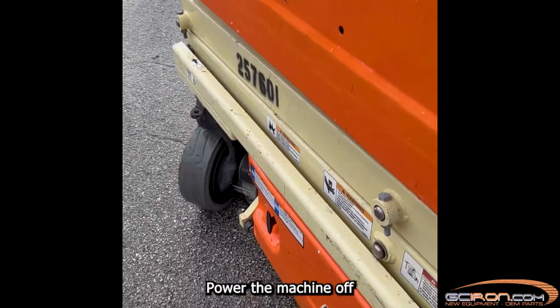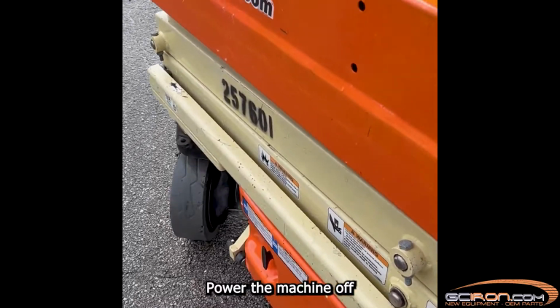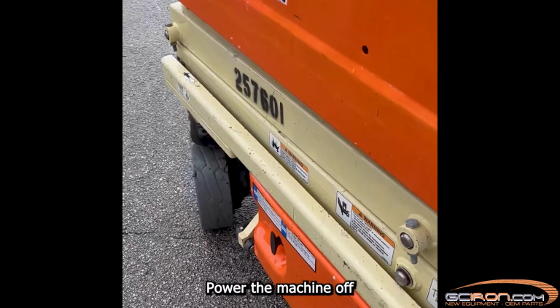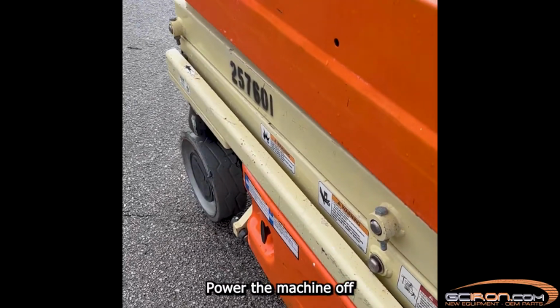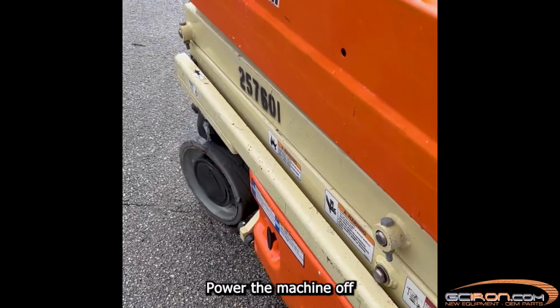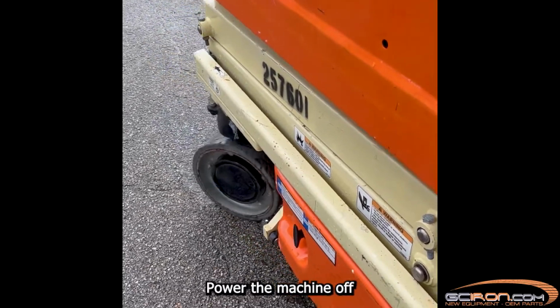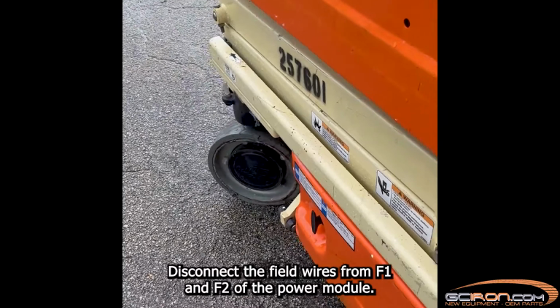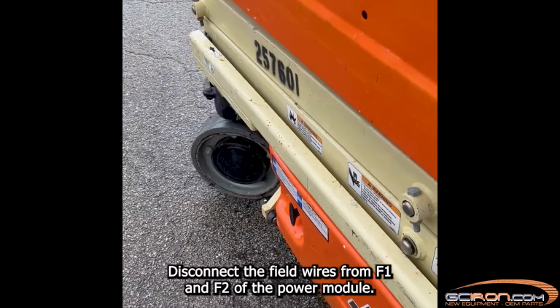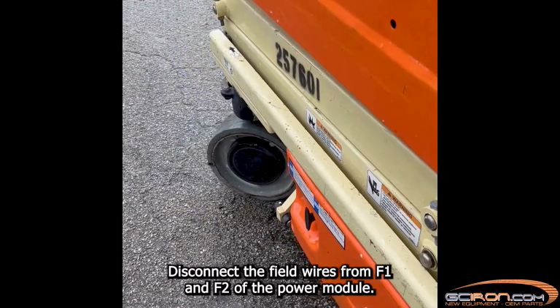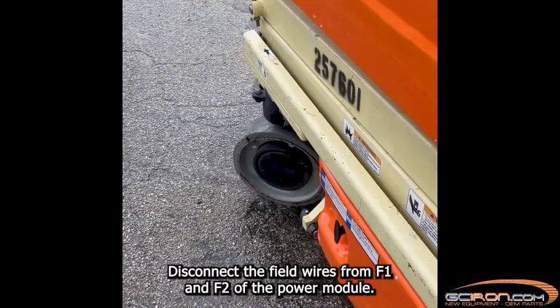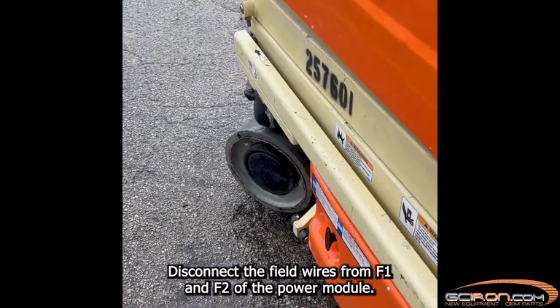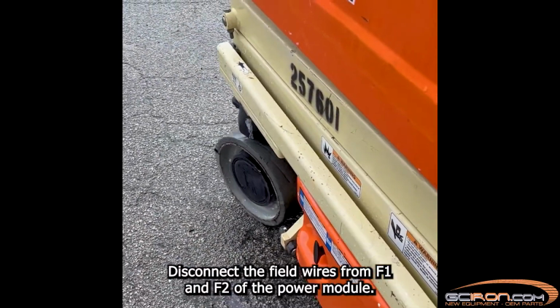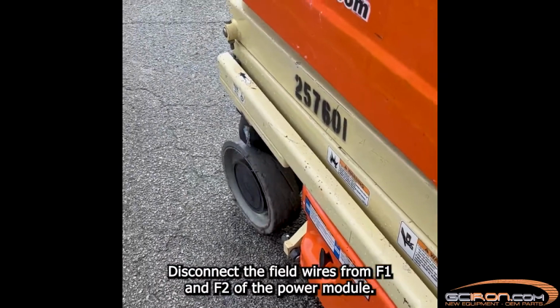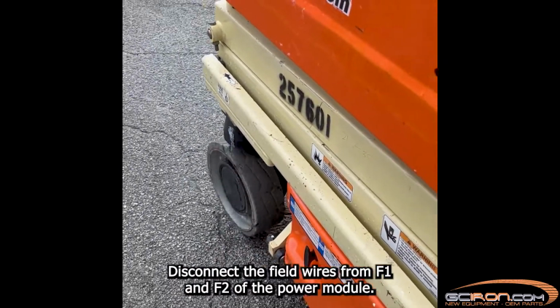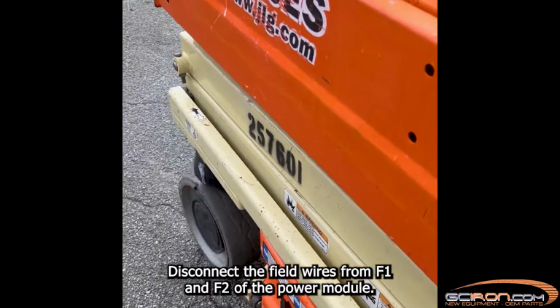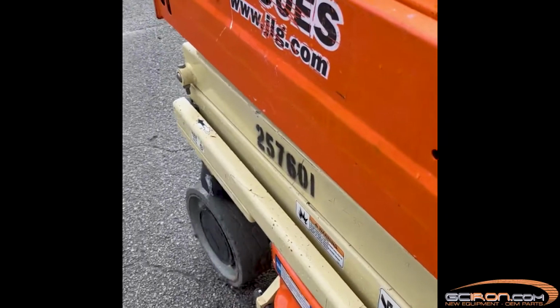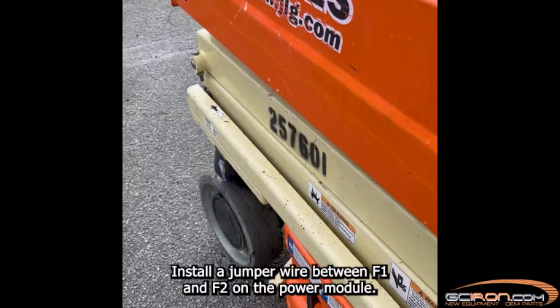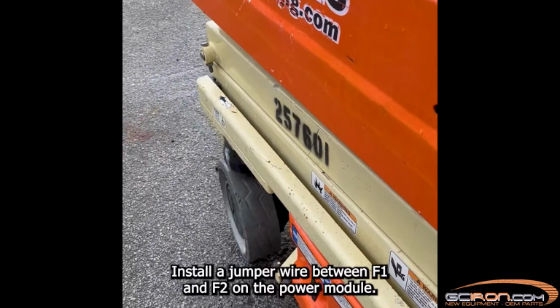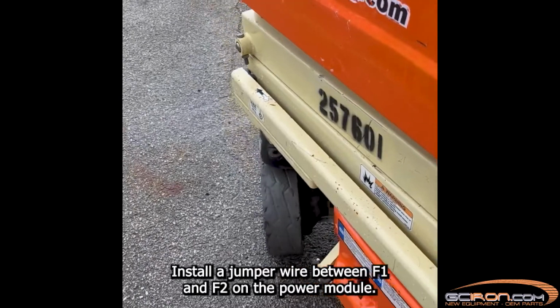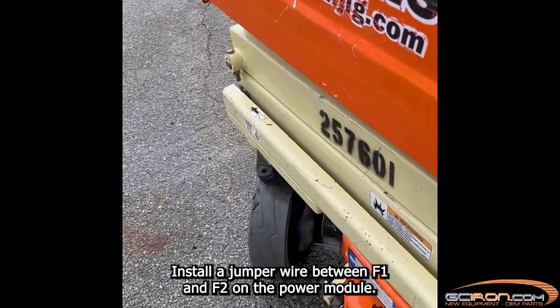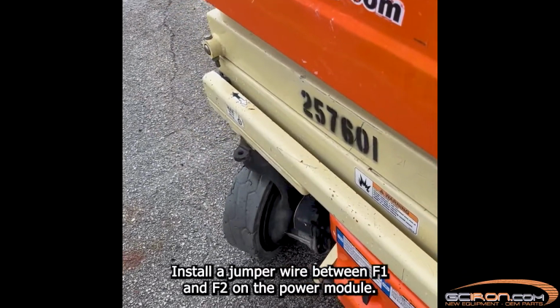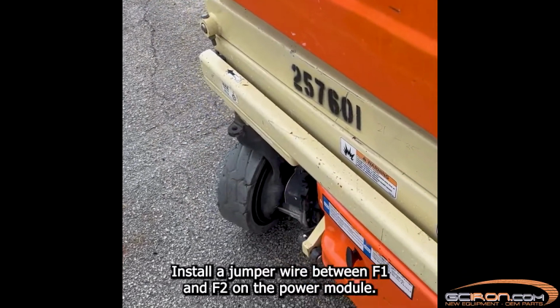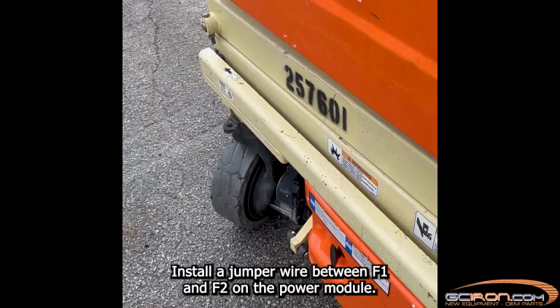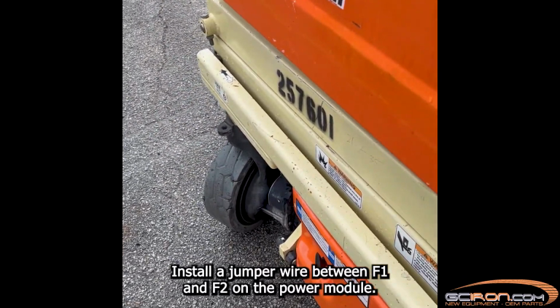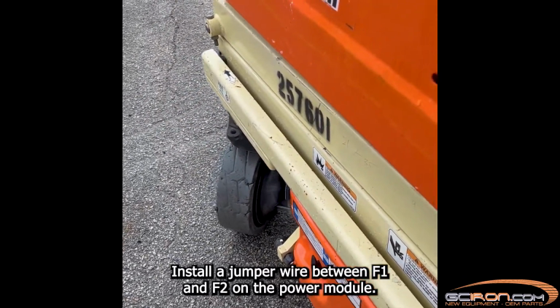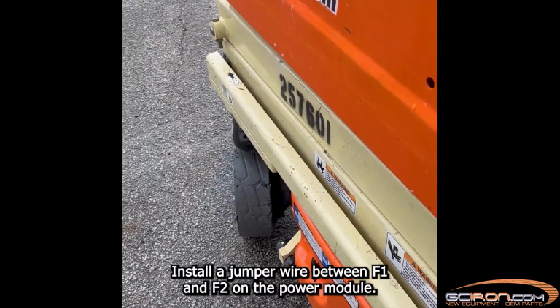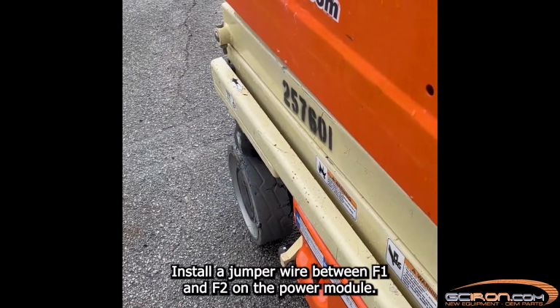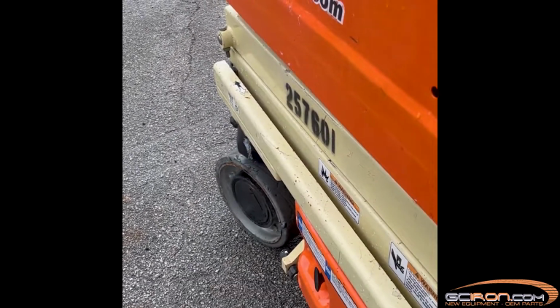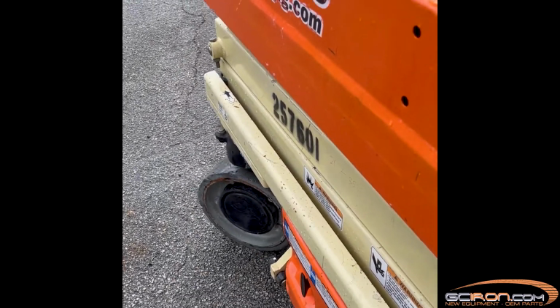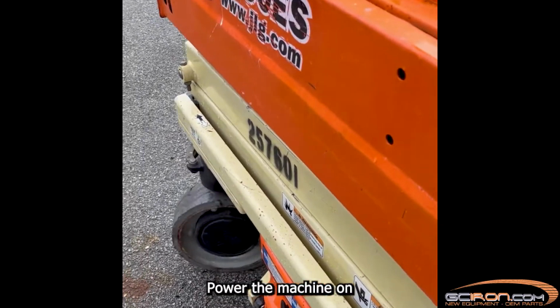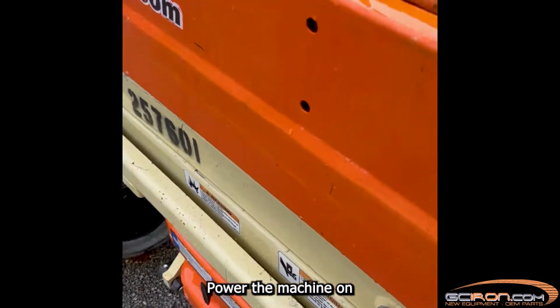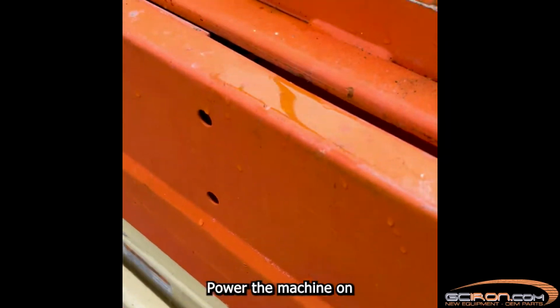Power the machine off and disconnect the field wires from F1 and F2 of the power module. Install a jumper wire between F1 and F2 on the power module. Power the machine on.